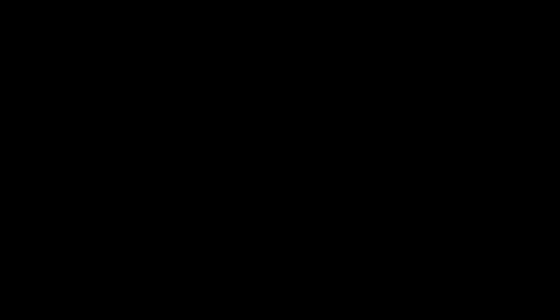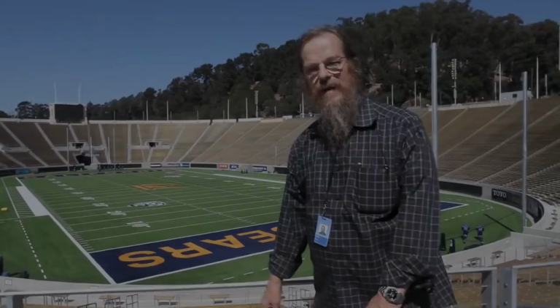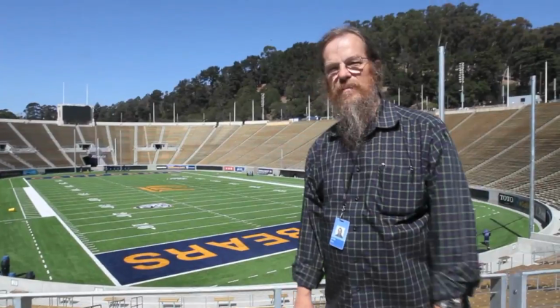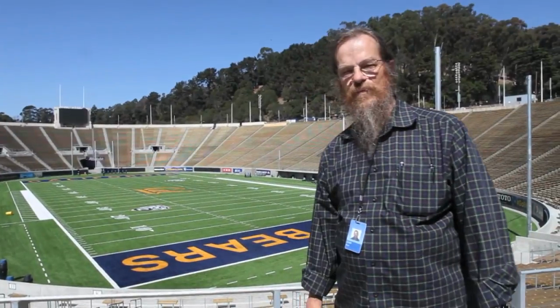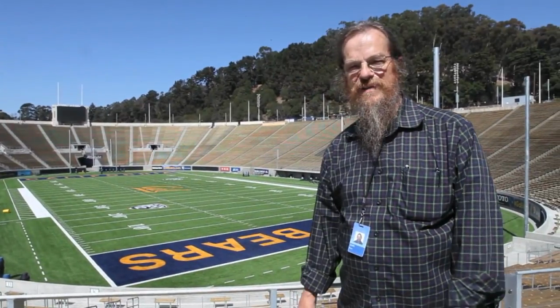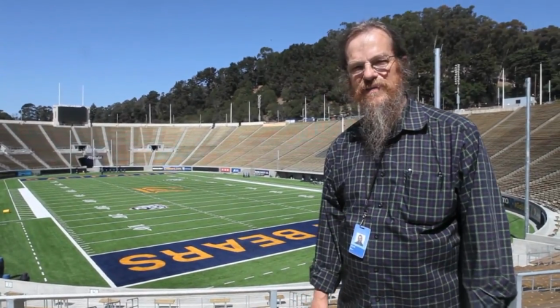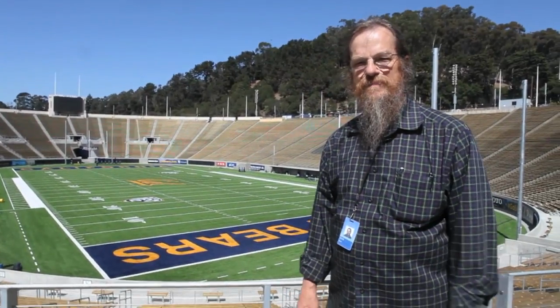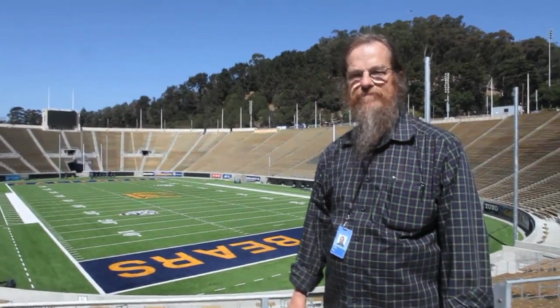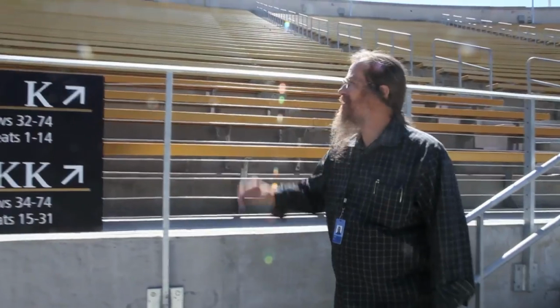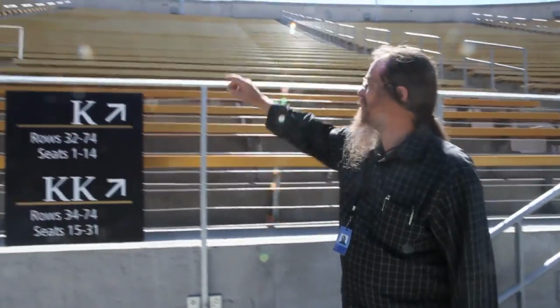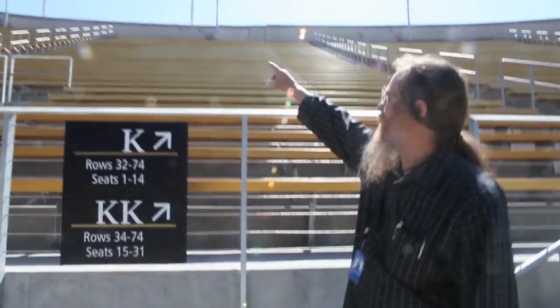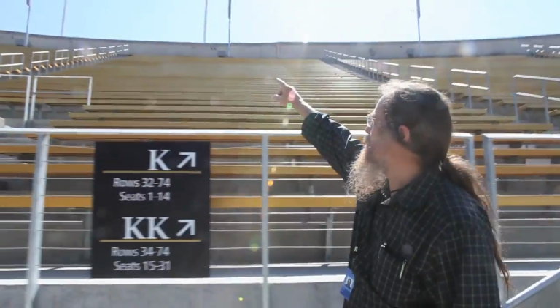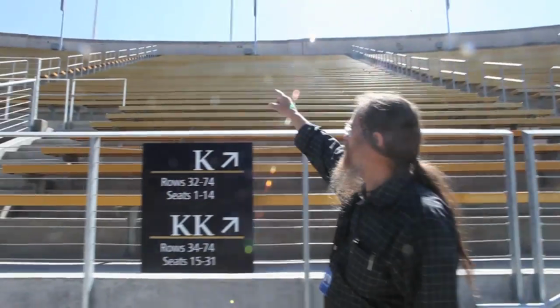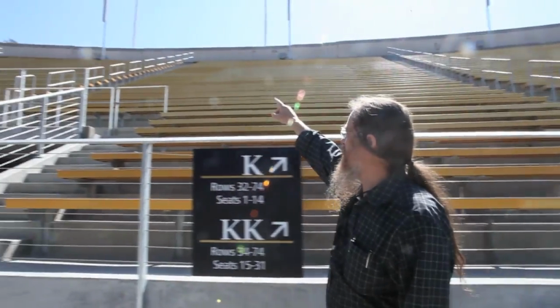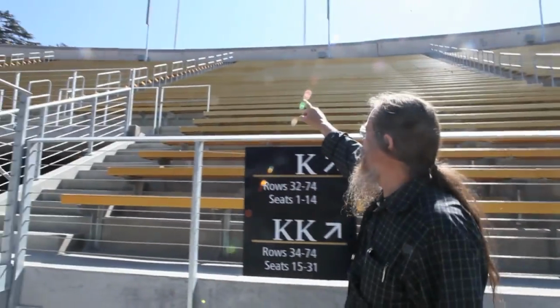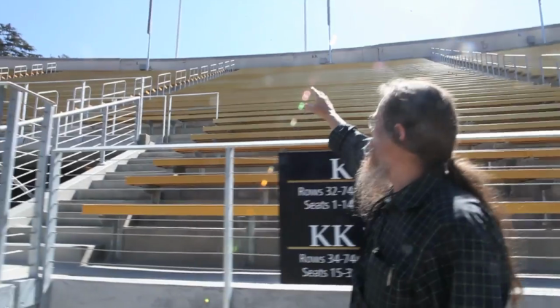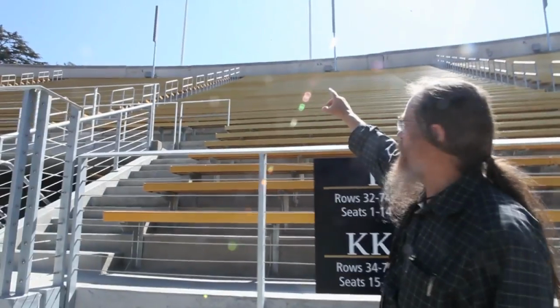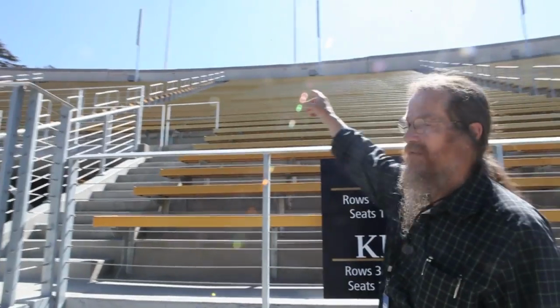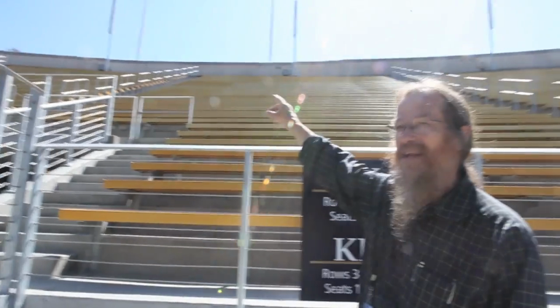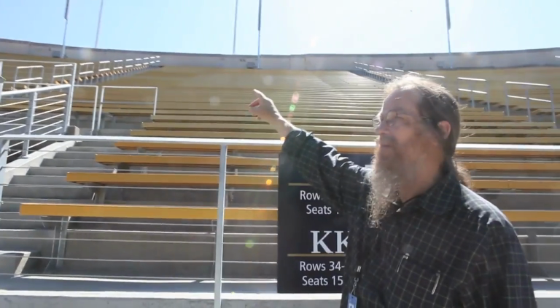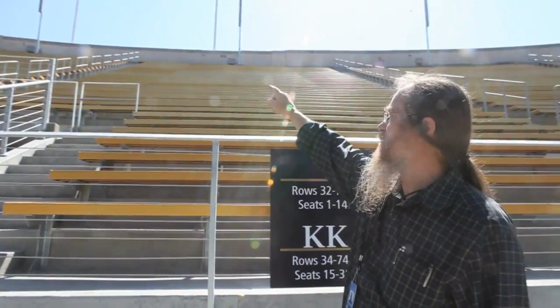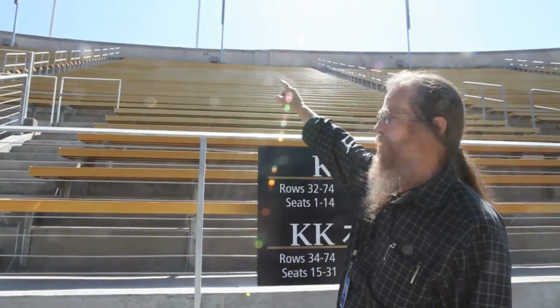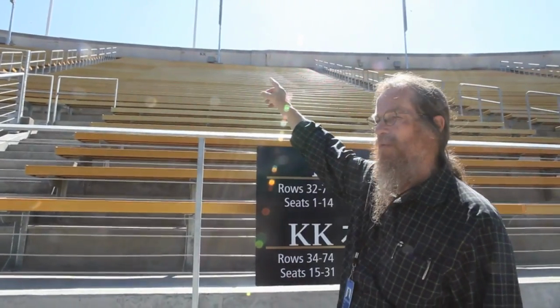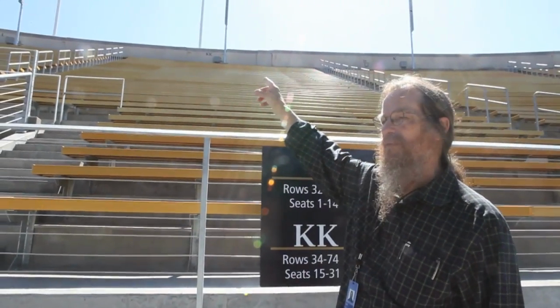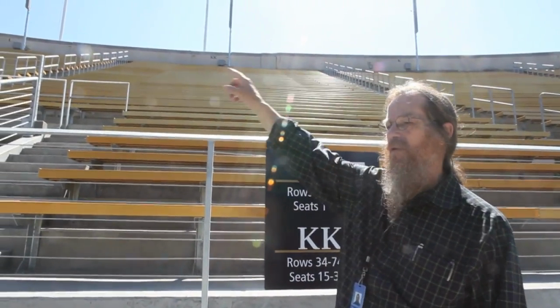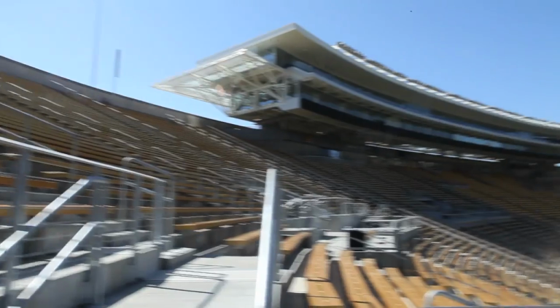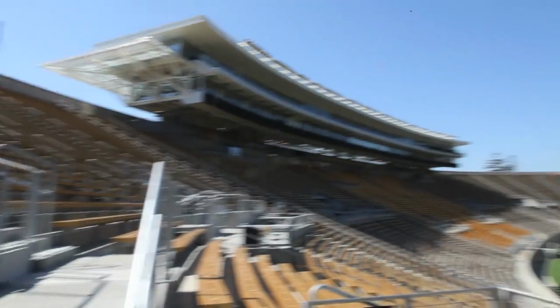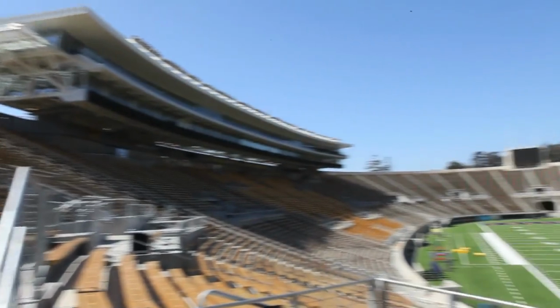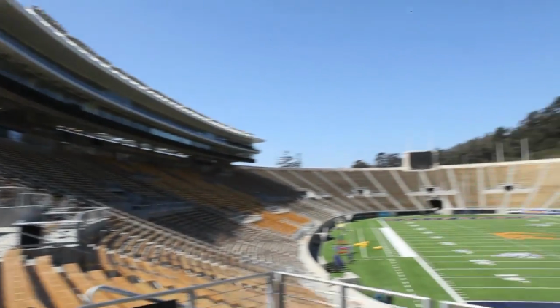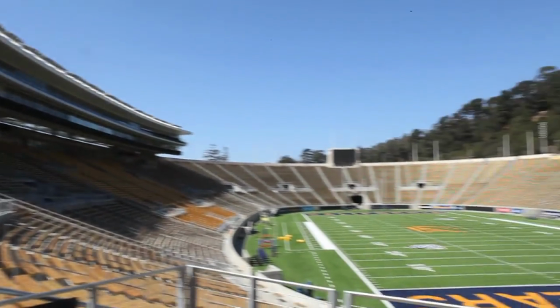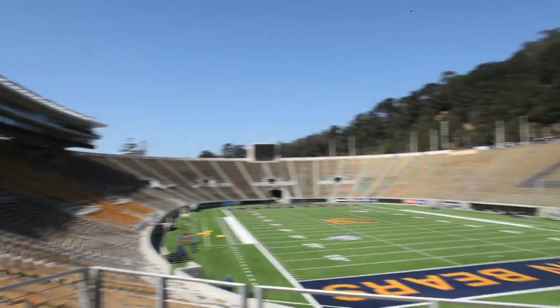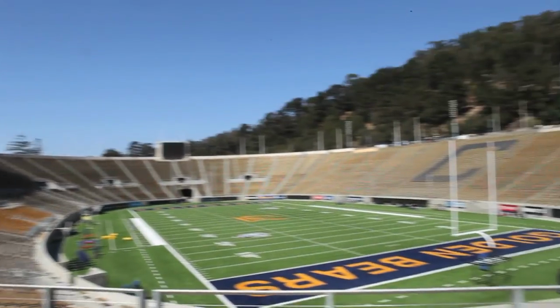Hi, I'm John Meyer from Meyer Sound. These are the CAL speakers that we put into the stadium here. There are 41 of them around the stadium, and a couple of them are shooting up.